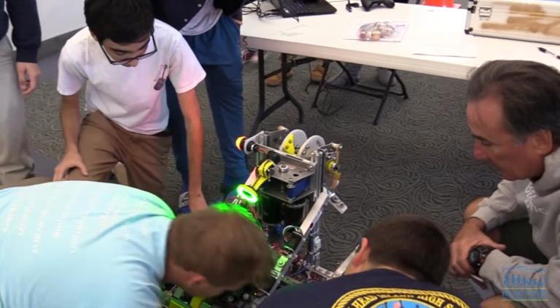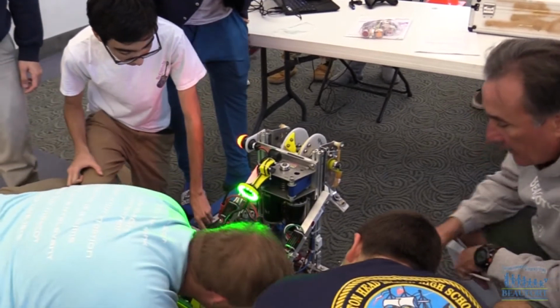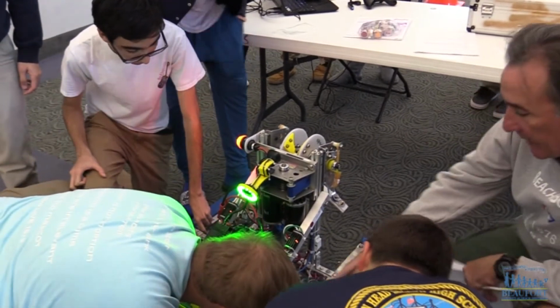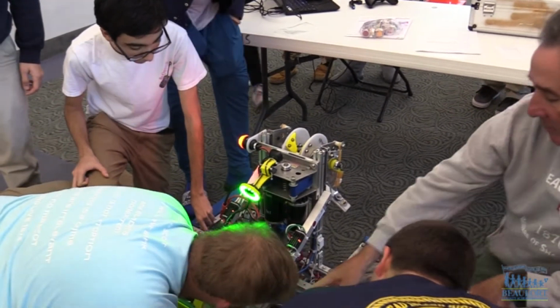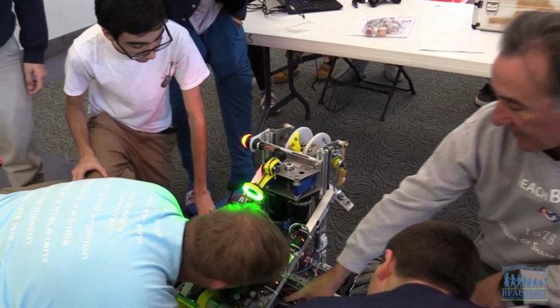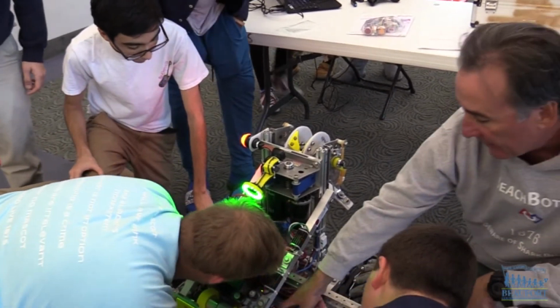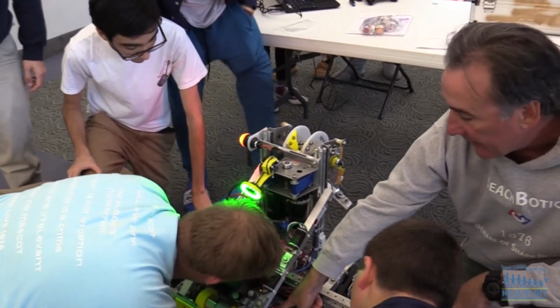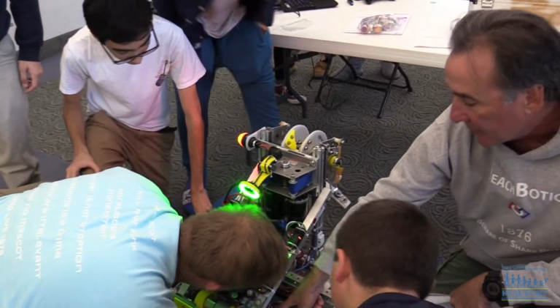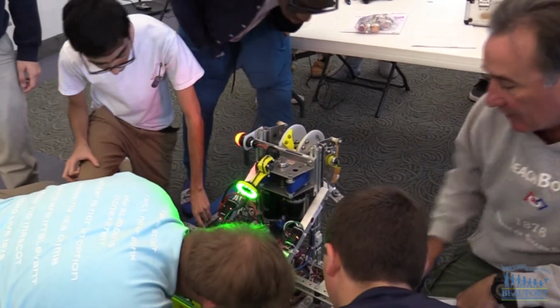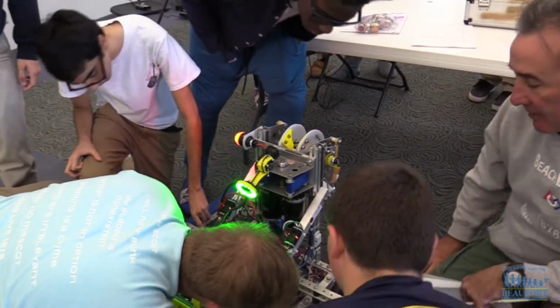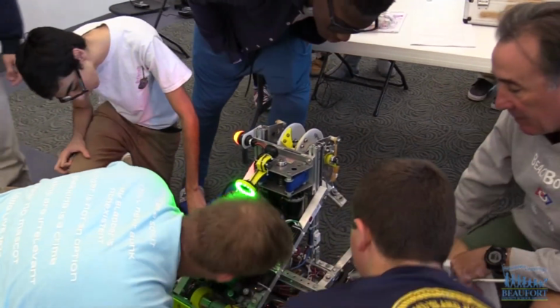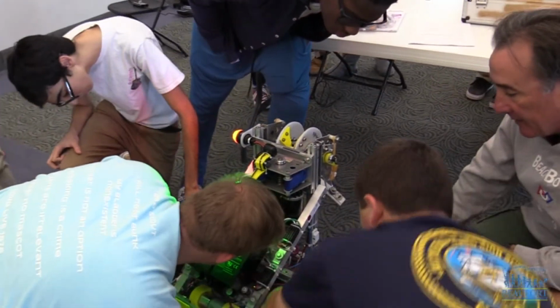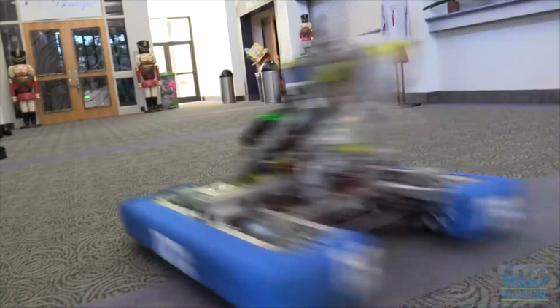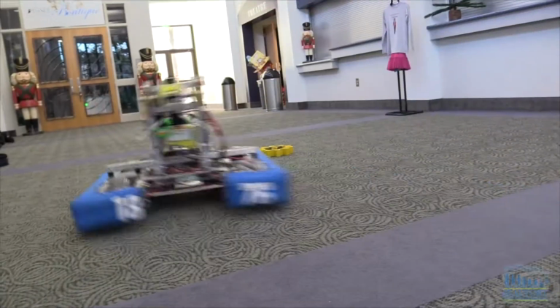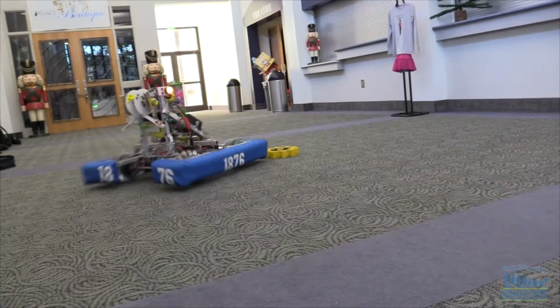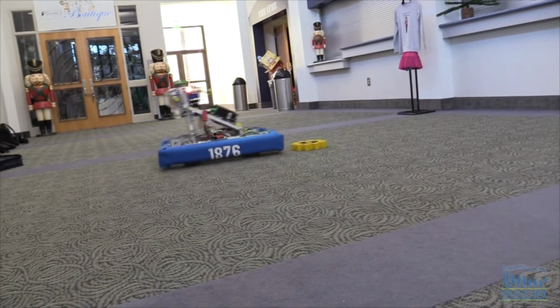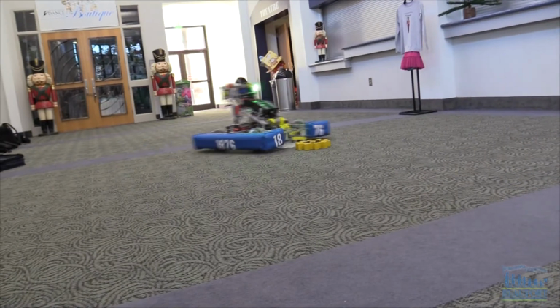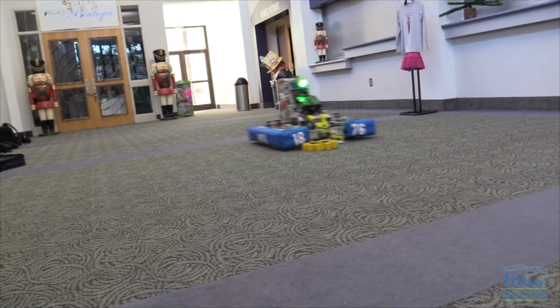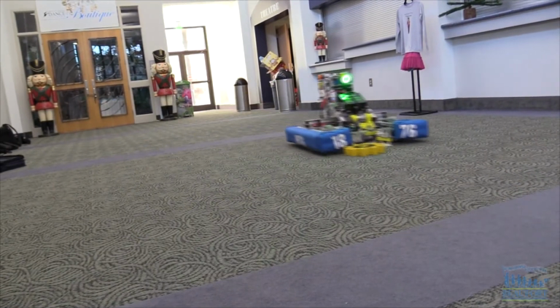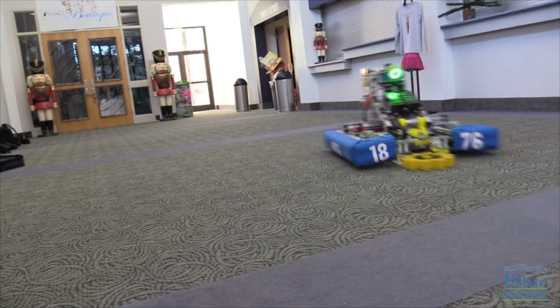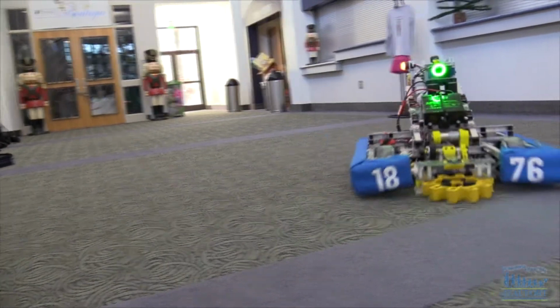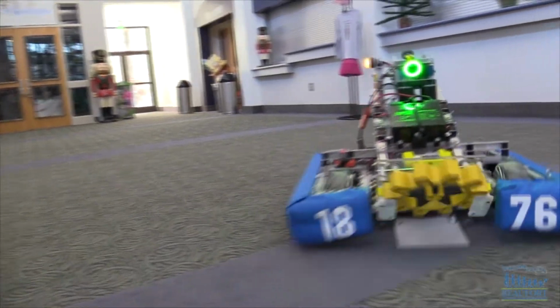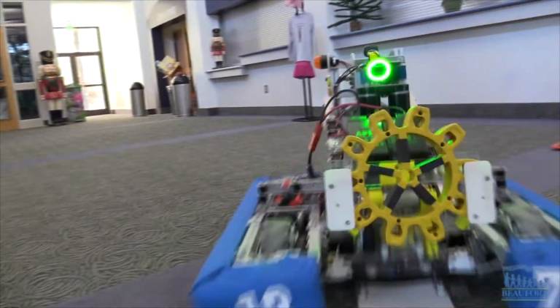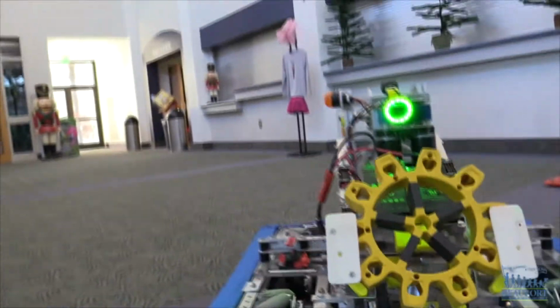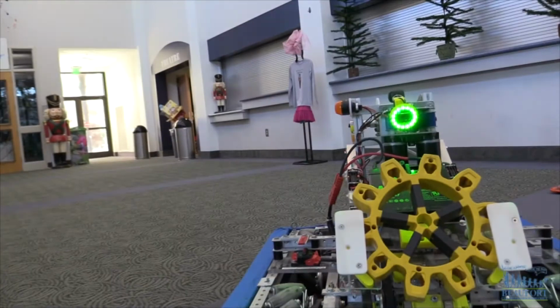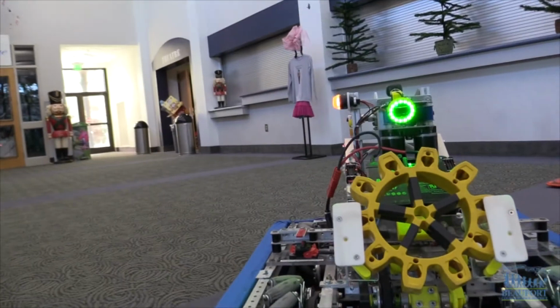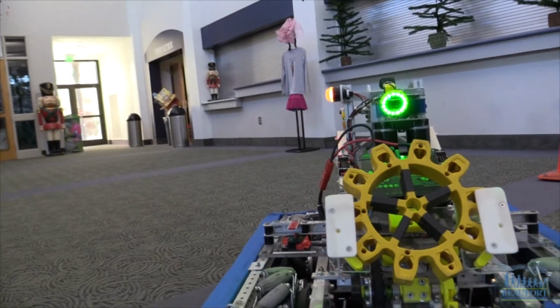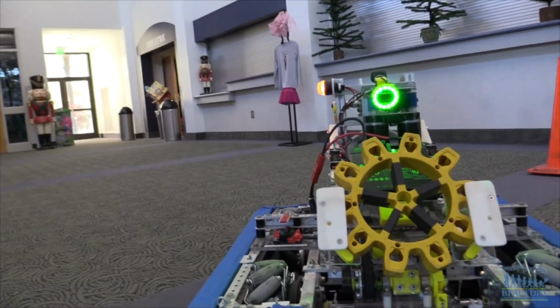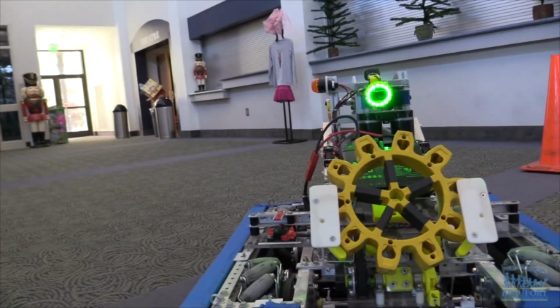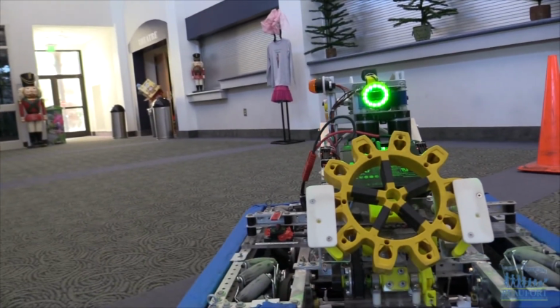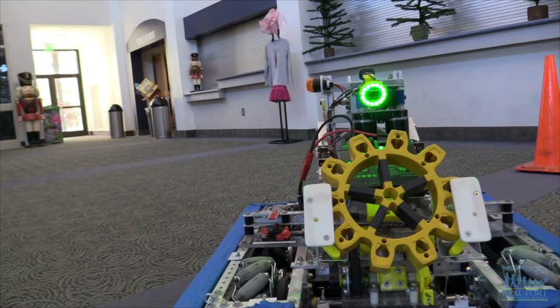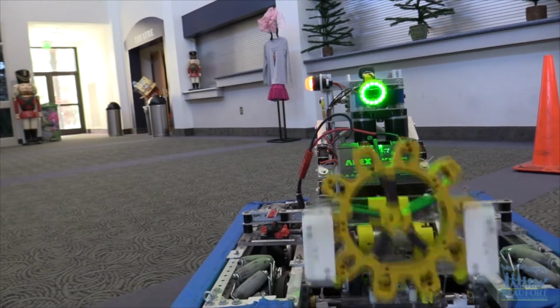And then we had a special move called the J-turn, where our driver would hit a button and the machine would go forward, do a quick 180, pick up something and come back.